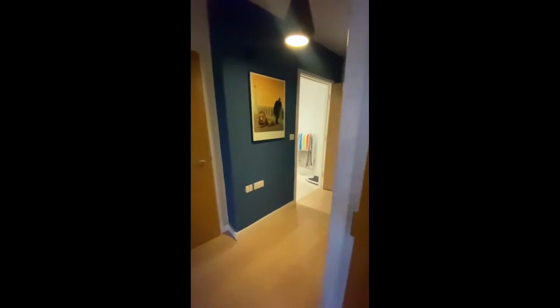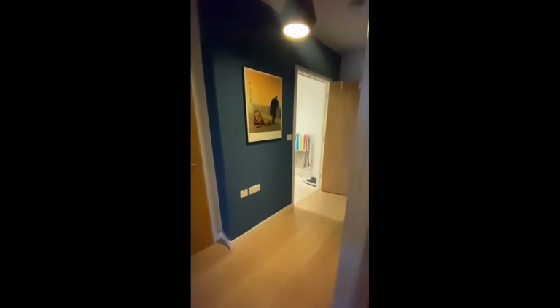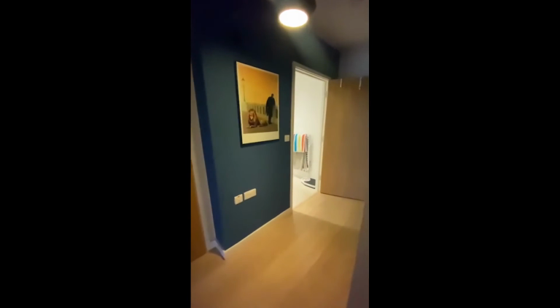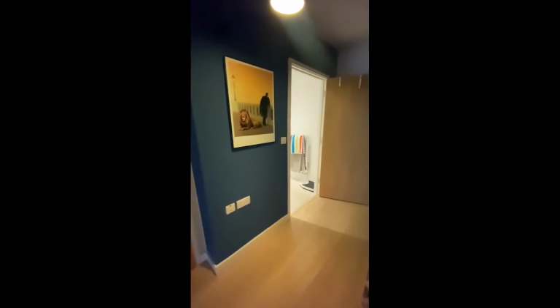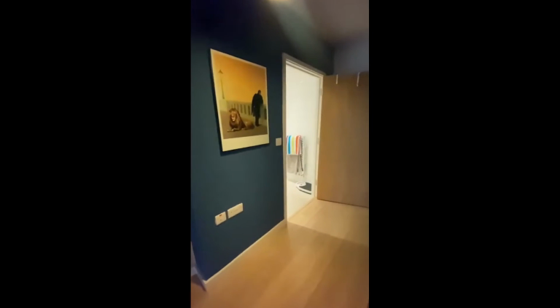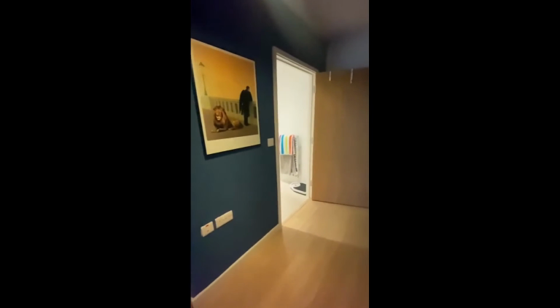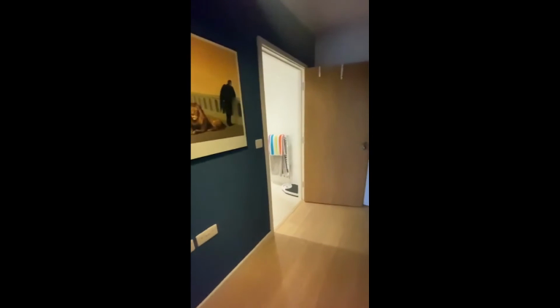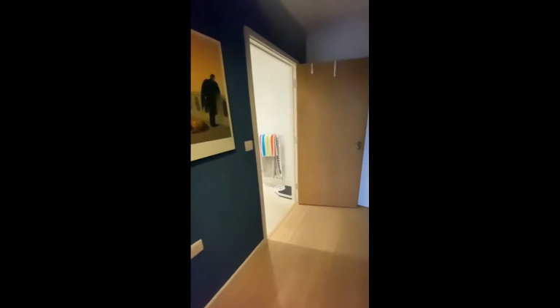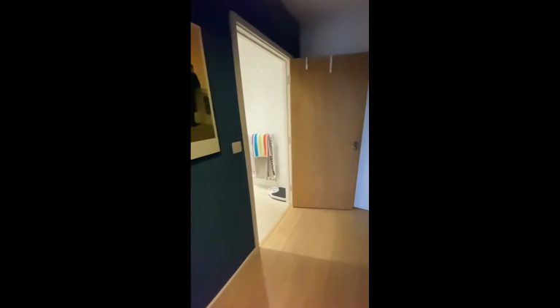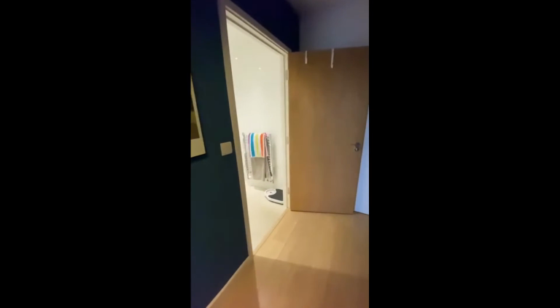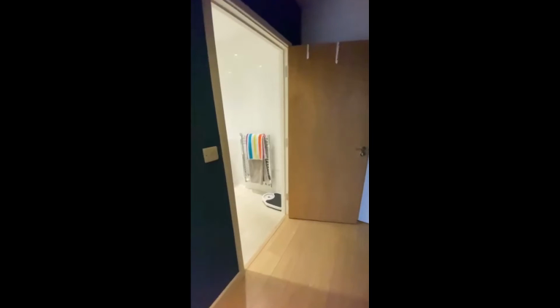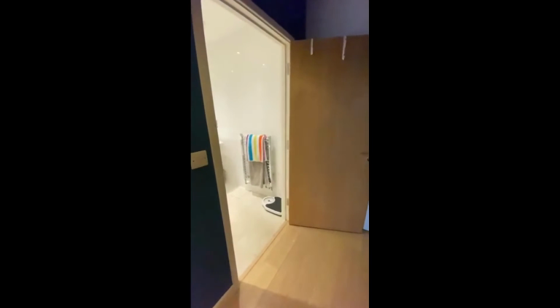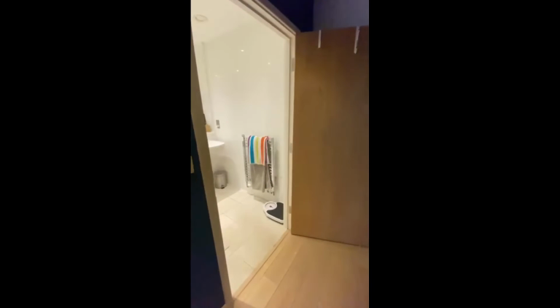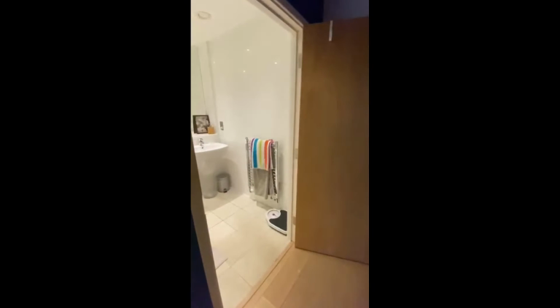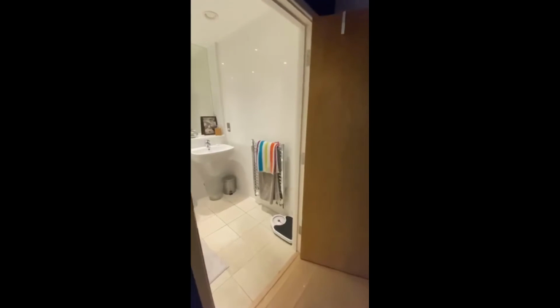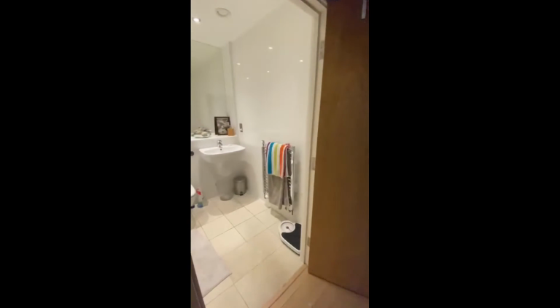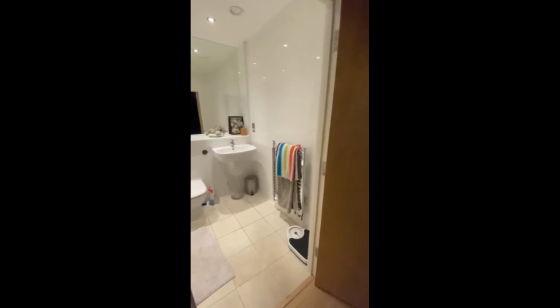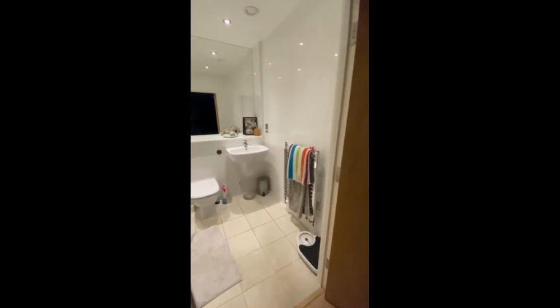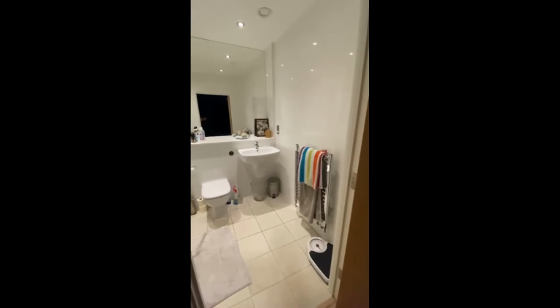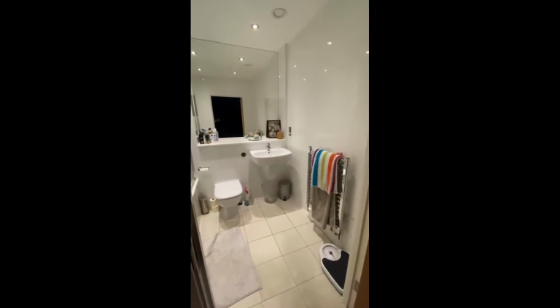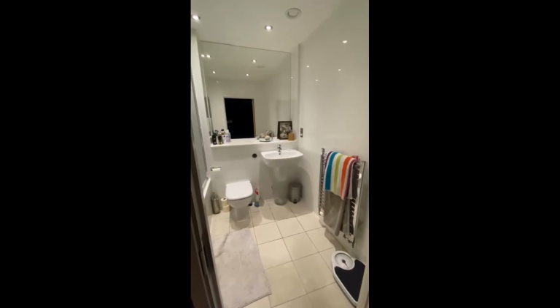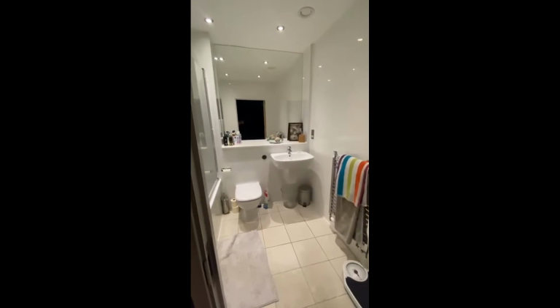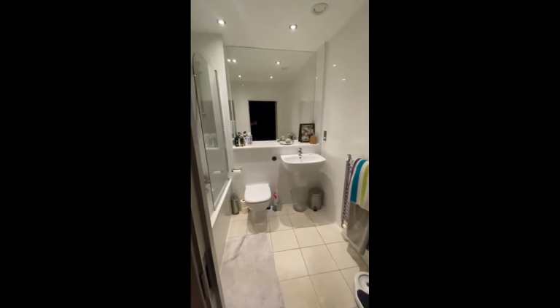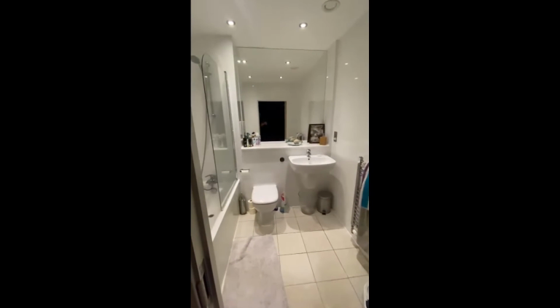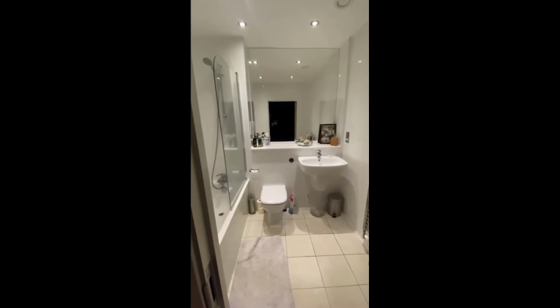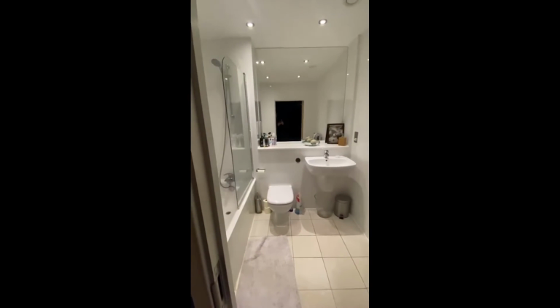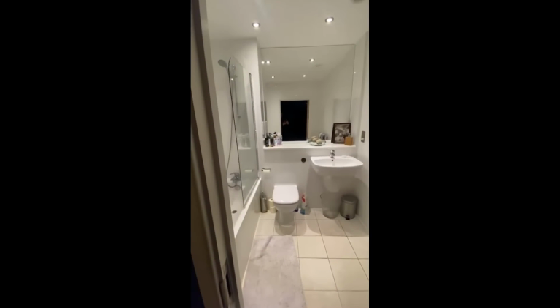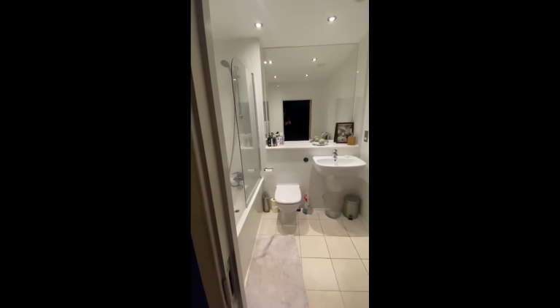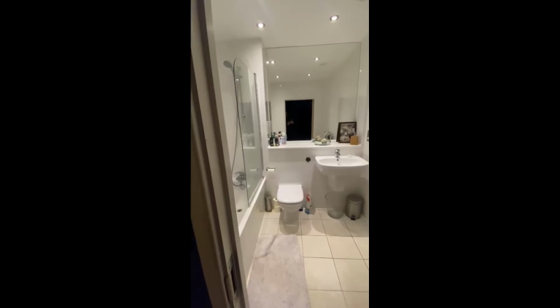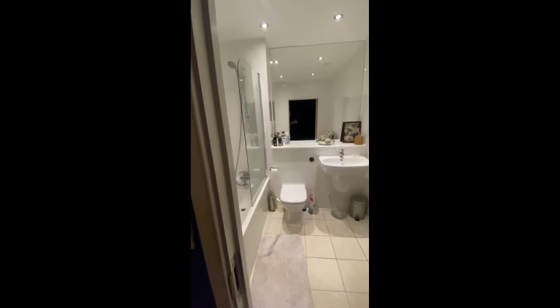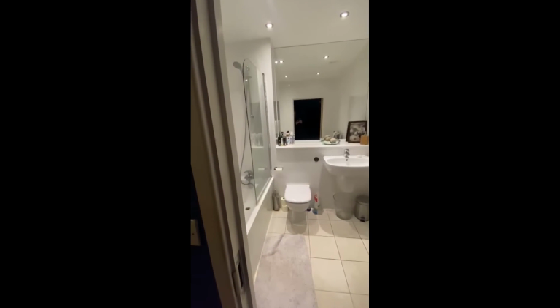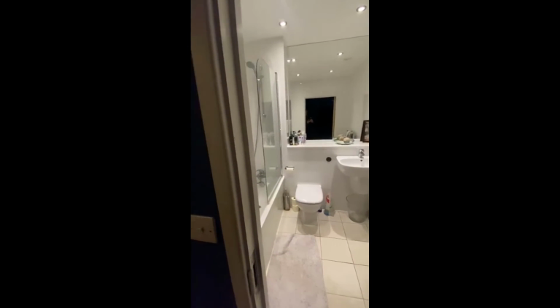Here is the little corridor and then we have the bathroom, with the sink, toilet and shower bathtub — it's a complete bathroom.